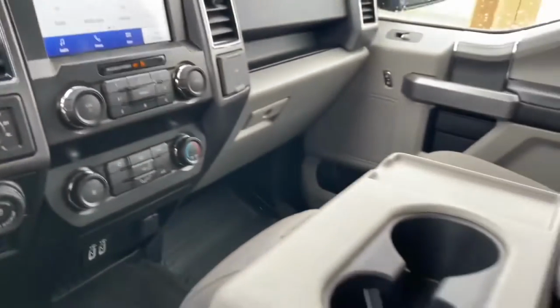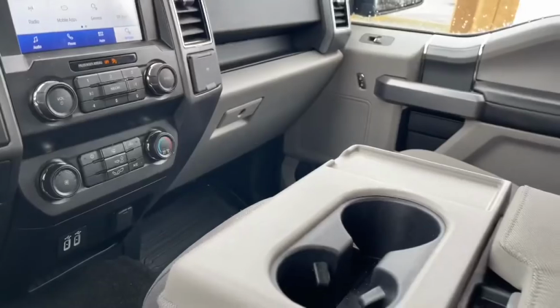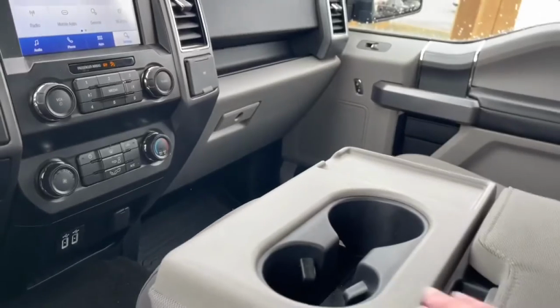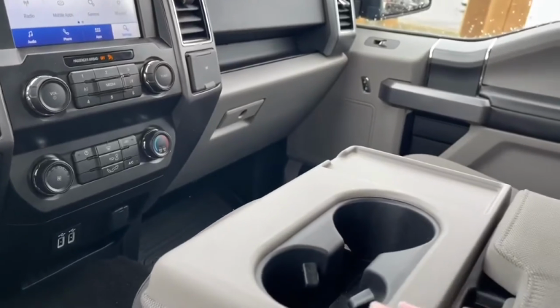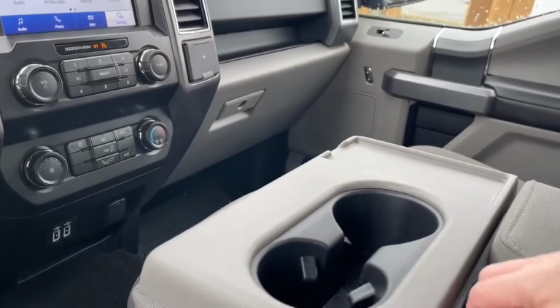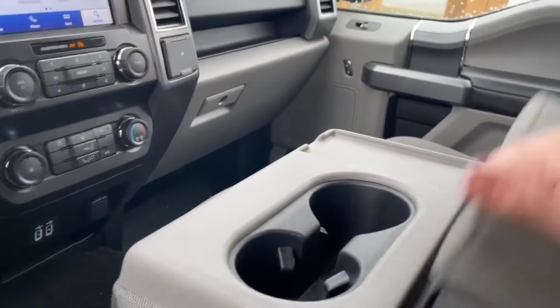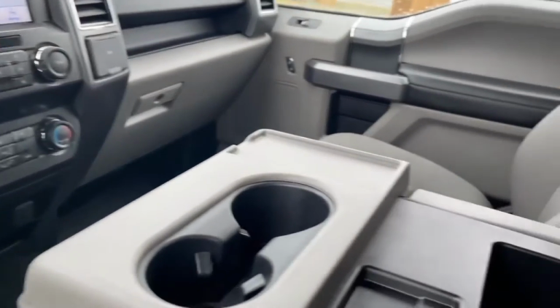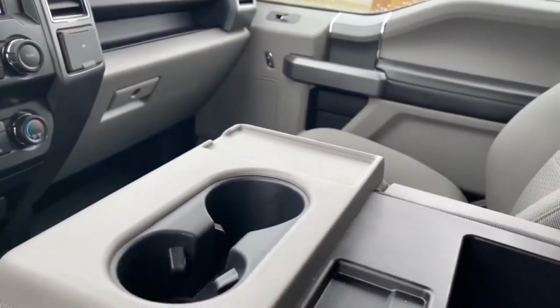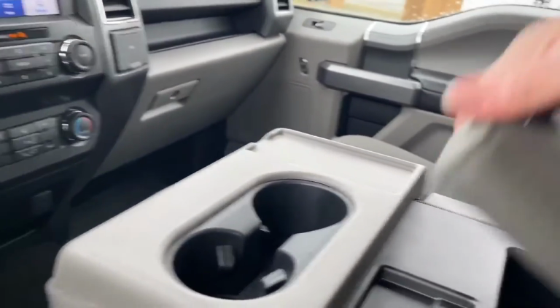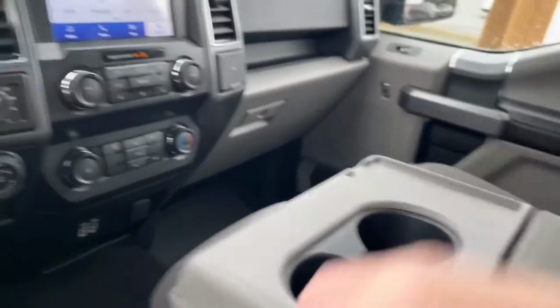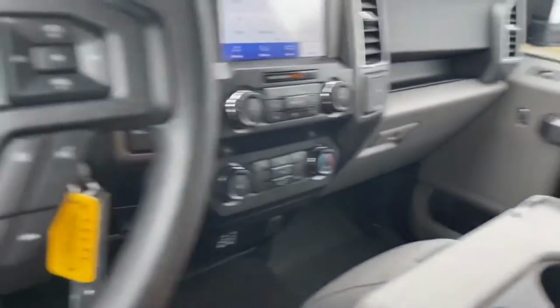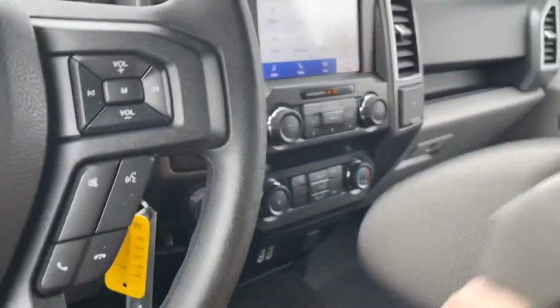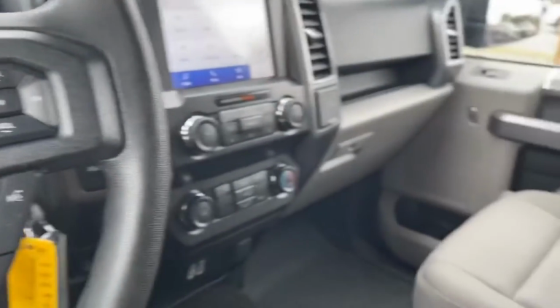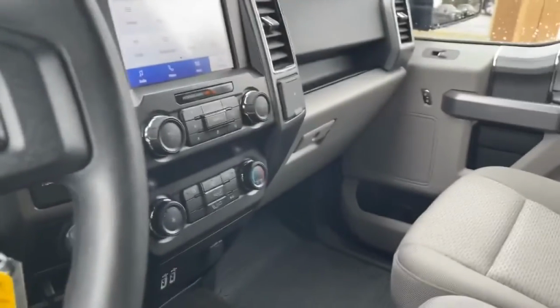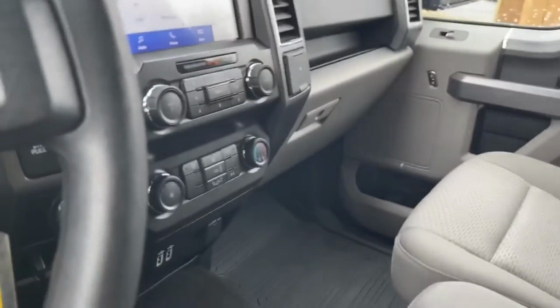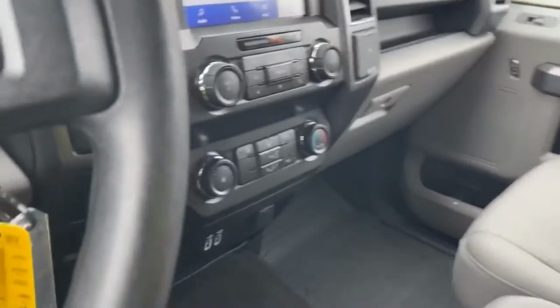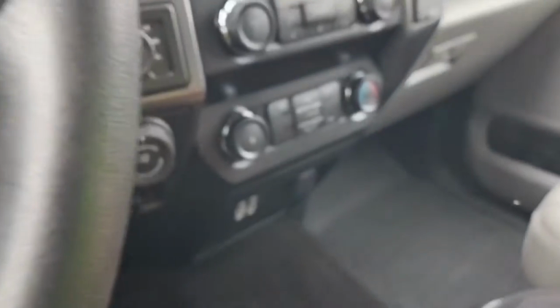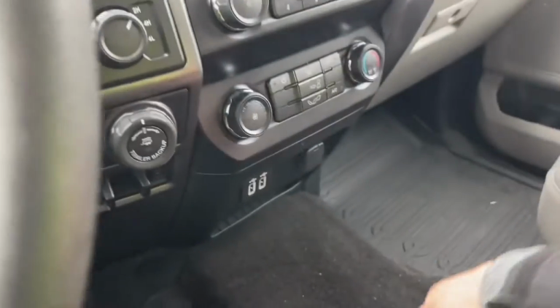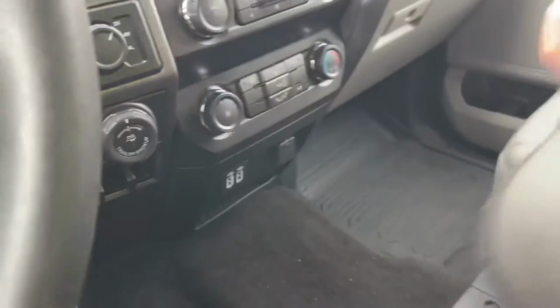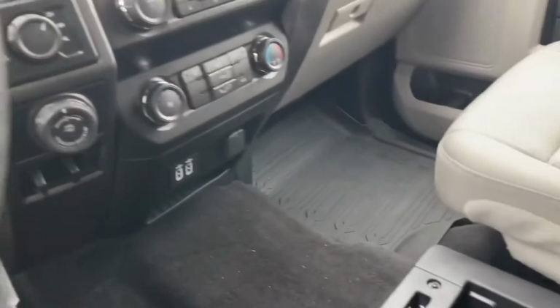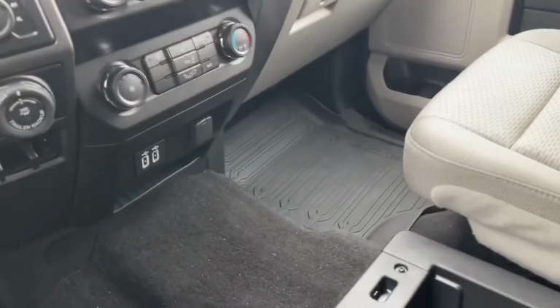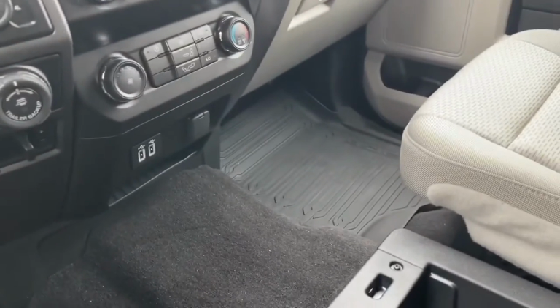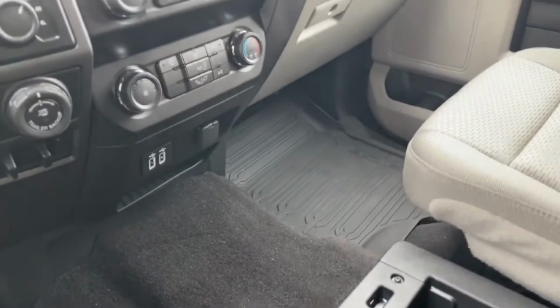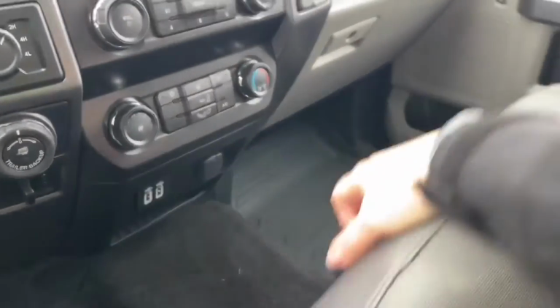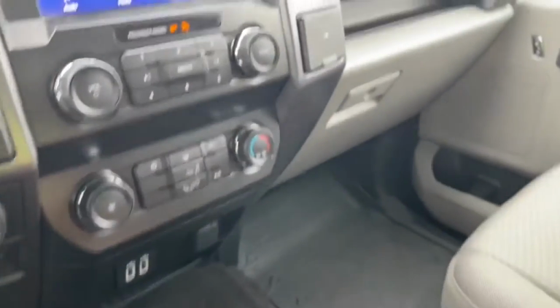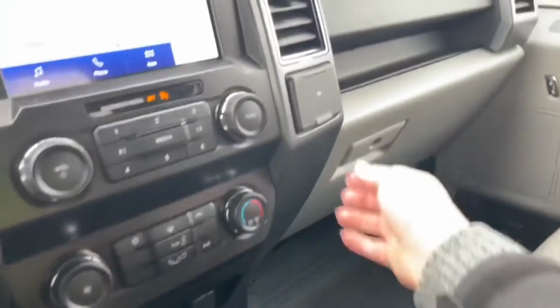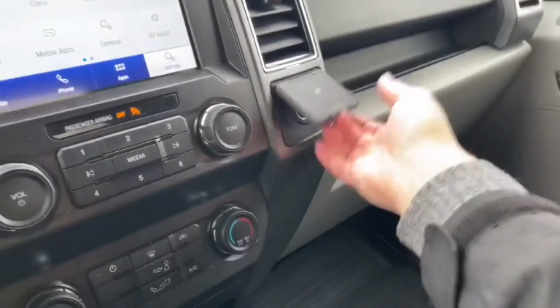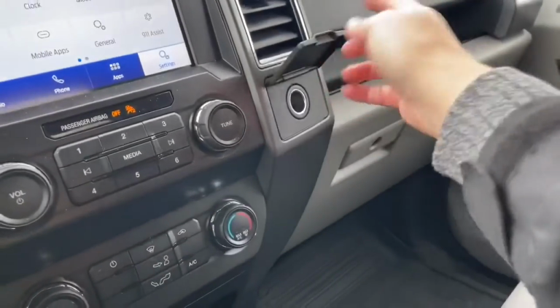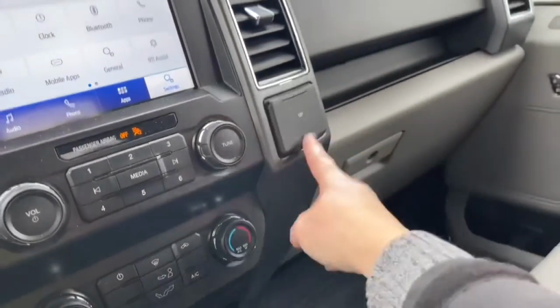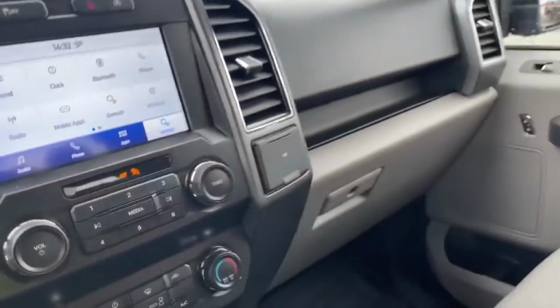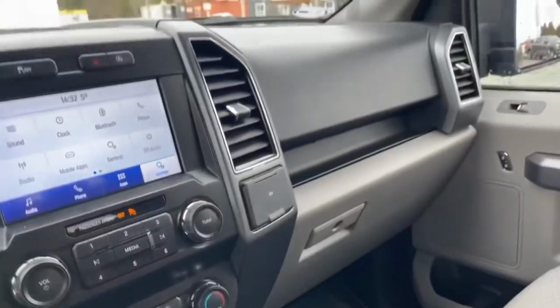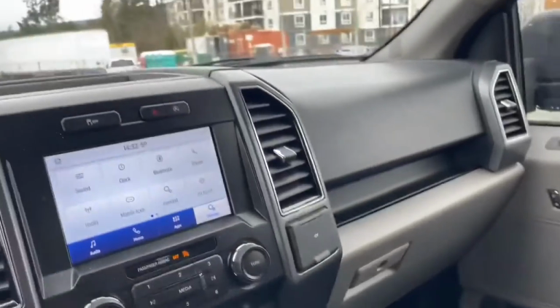The armrest has a couple of cupholders and lots of storage, and then flip it up for another seating position — you have a seatbelt, unclip underneath, and lots of storage down below. Then you have your 12 volt locking glove compartment.